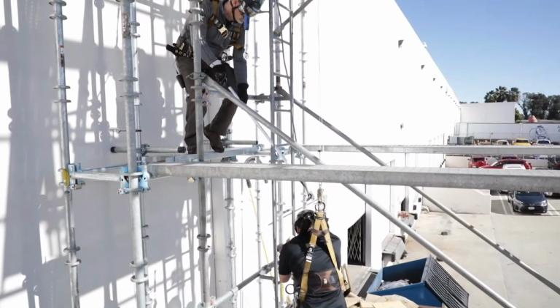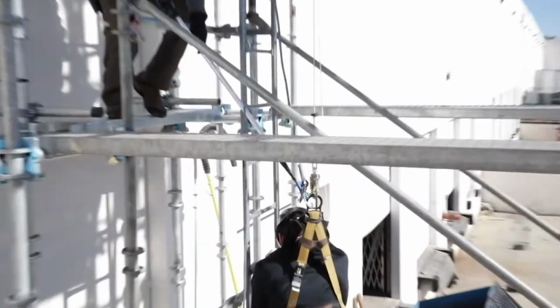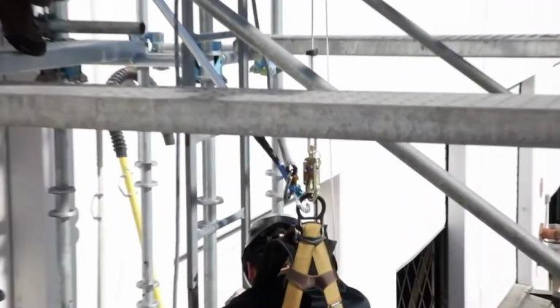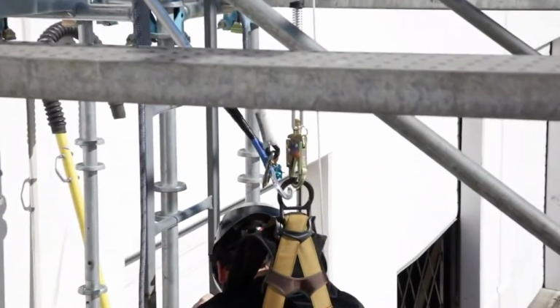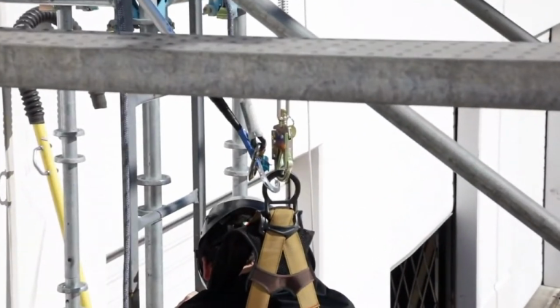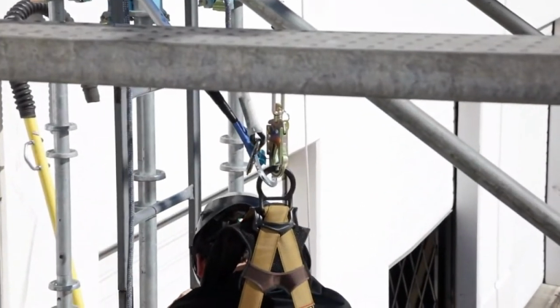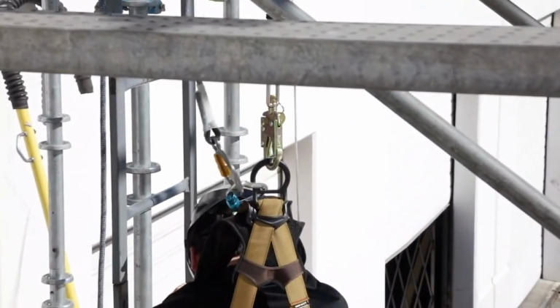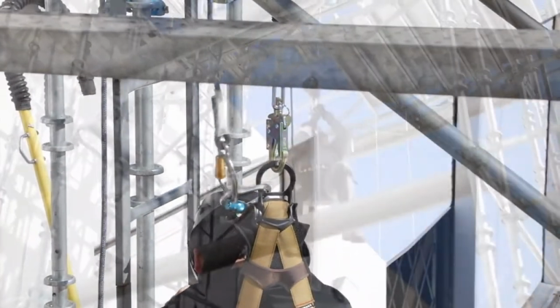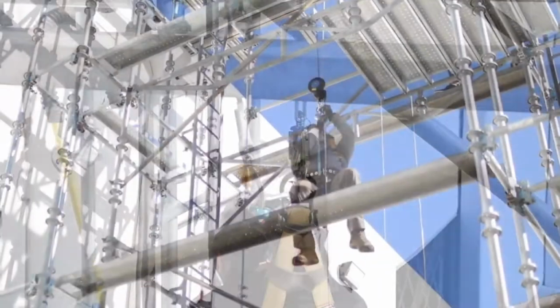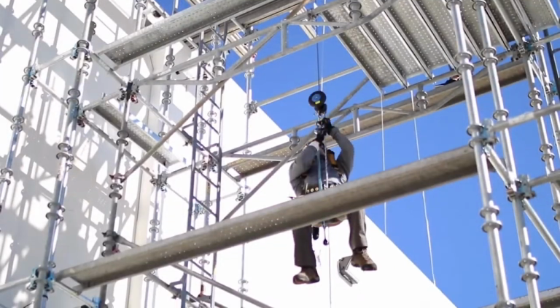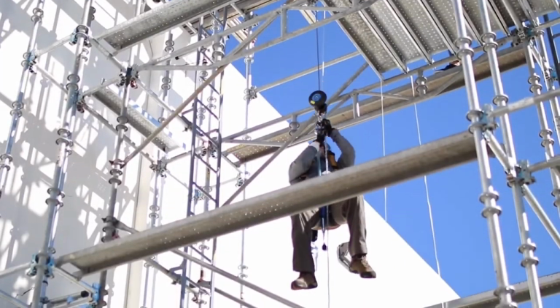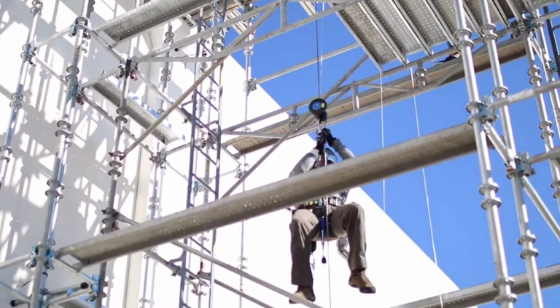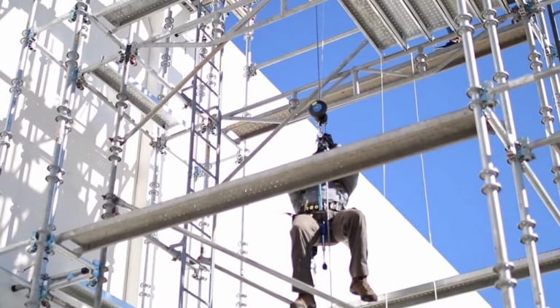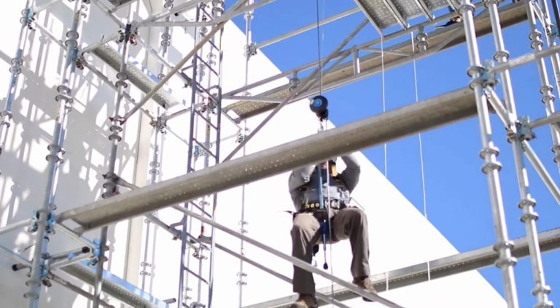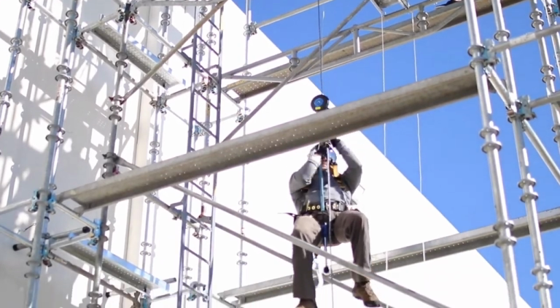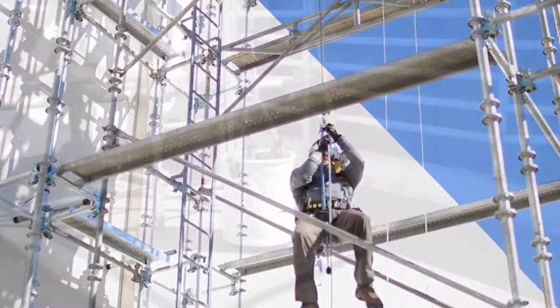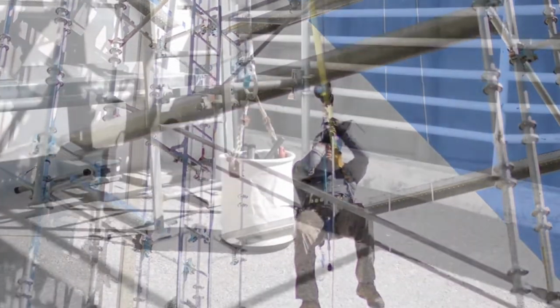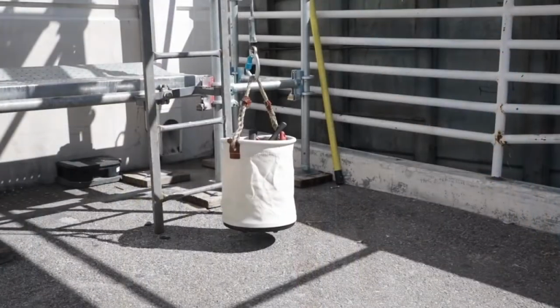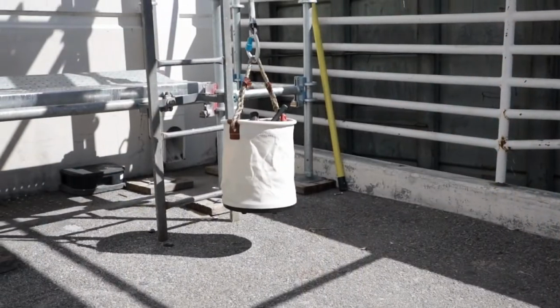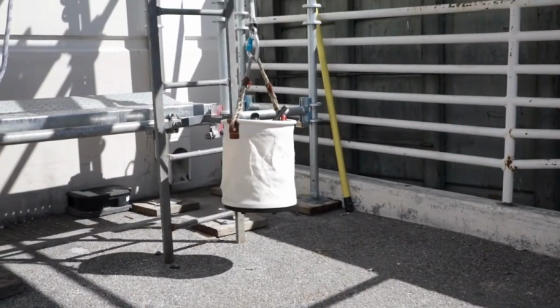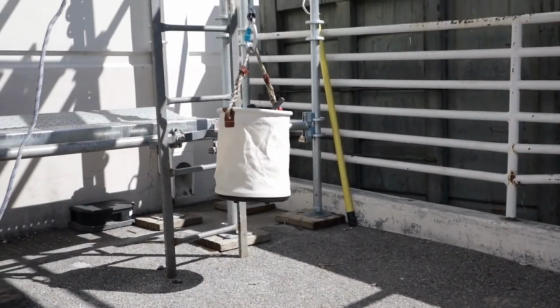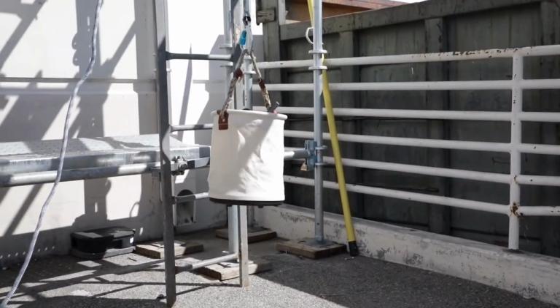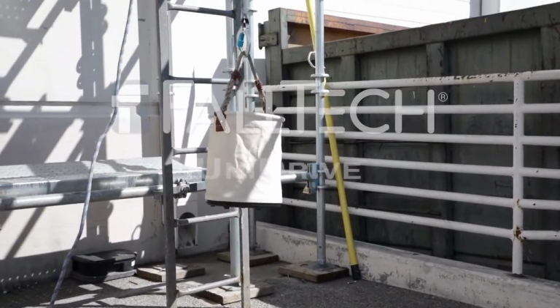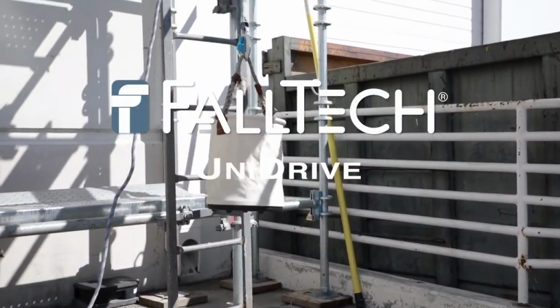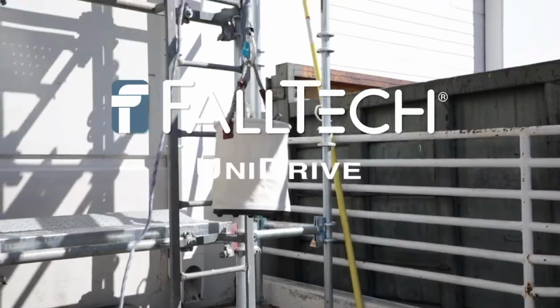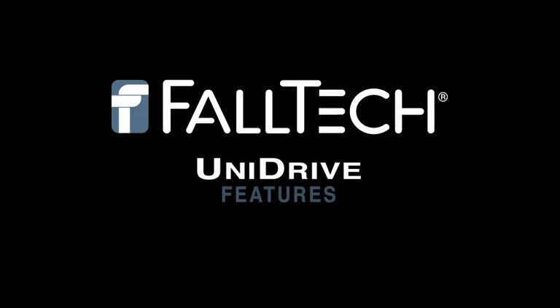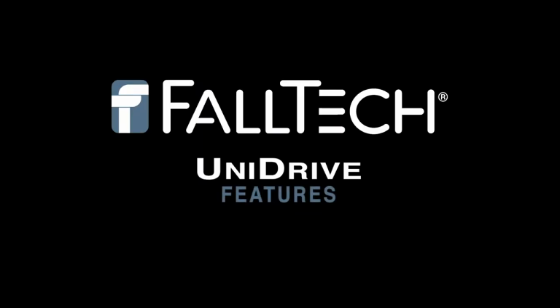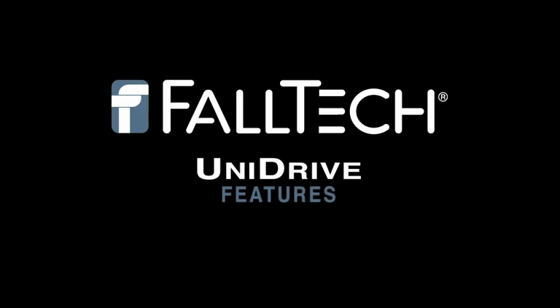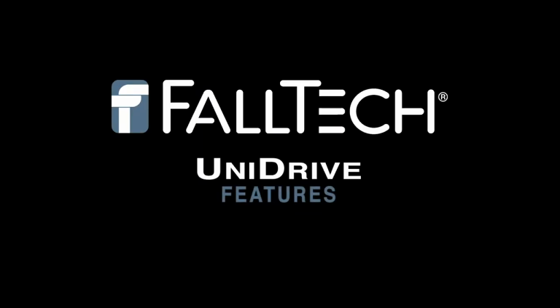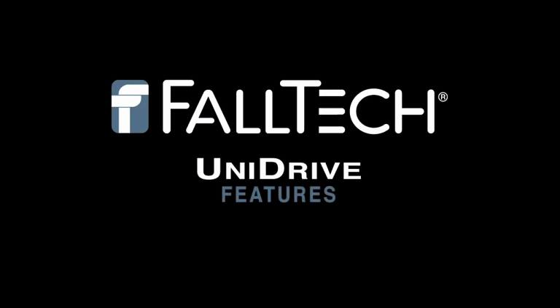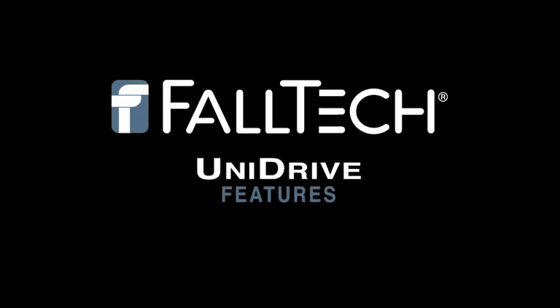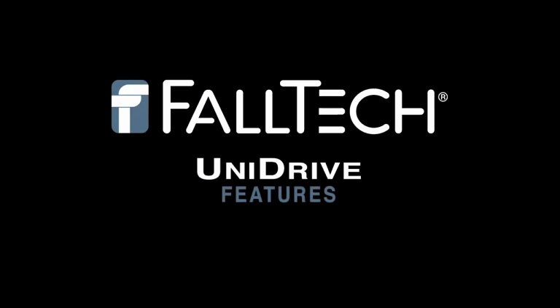The Unidrive is not only a self and assisted rescue and controlled descent escape solution, but also offers non-personal work lifting capabilities up to 300 pounds. Check out the new Unidrive rescue and descent solution from Falltech. Thanks for watching.